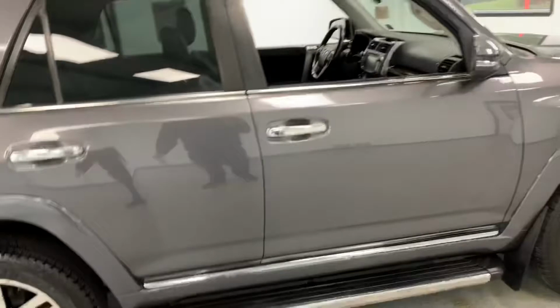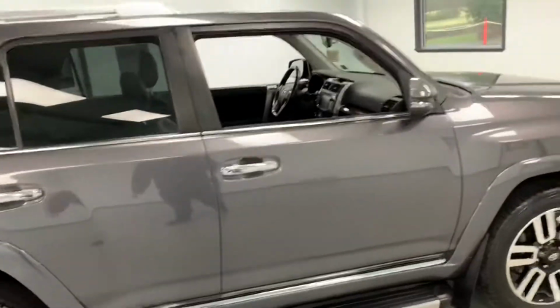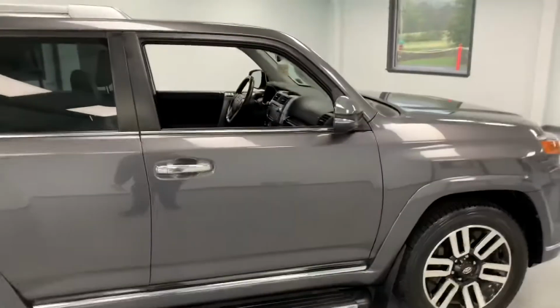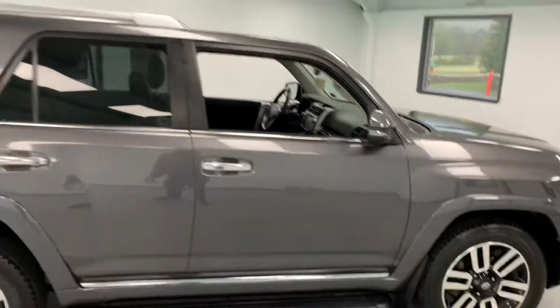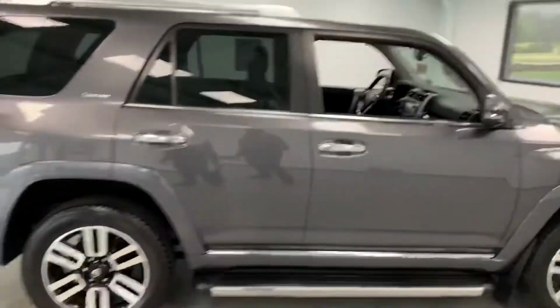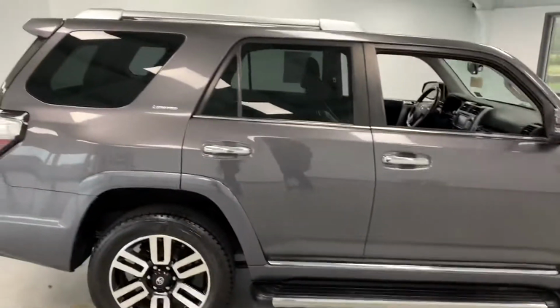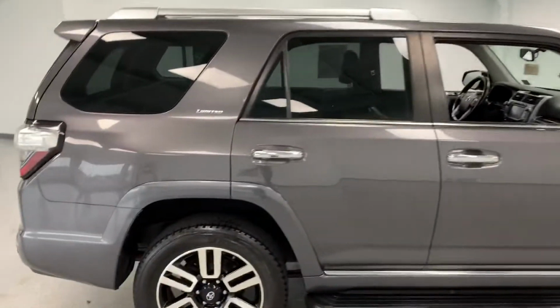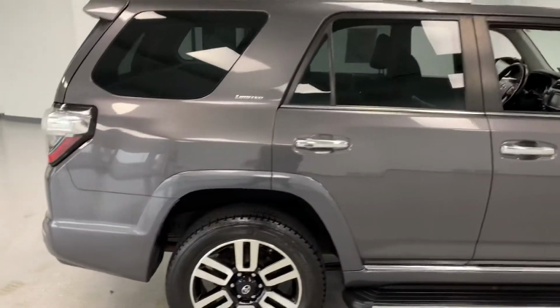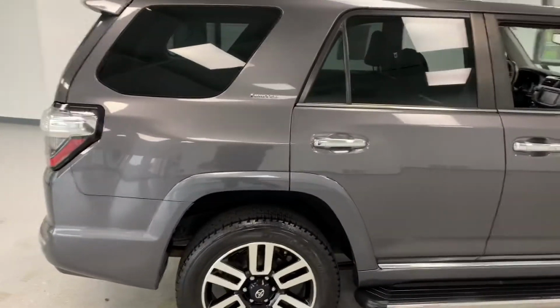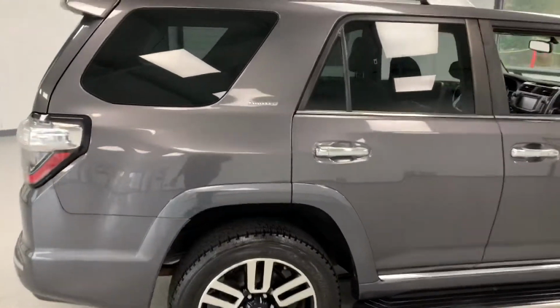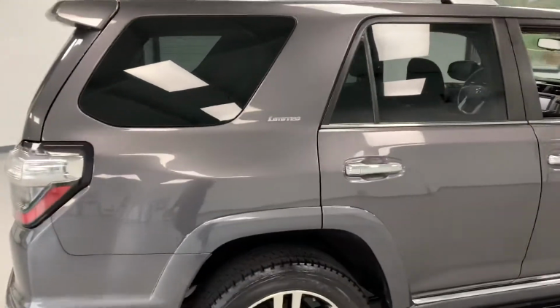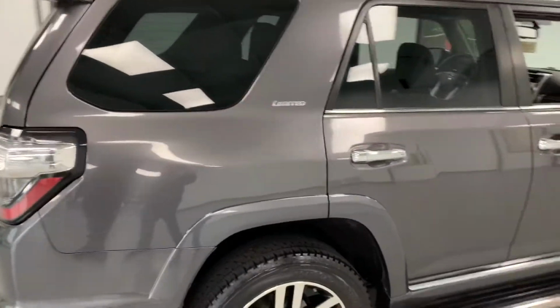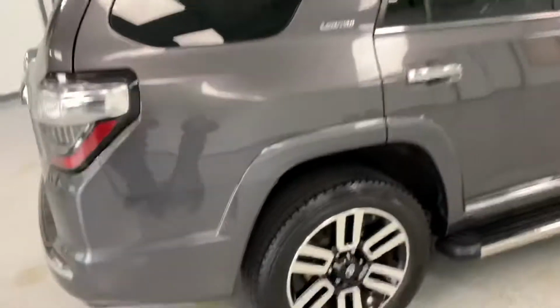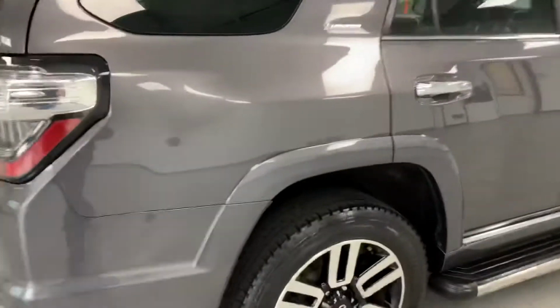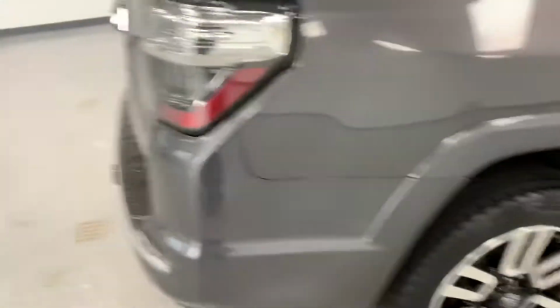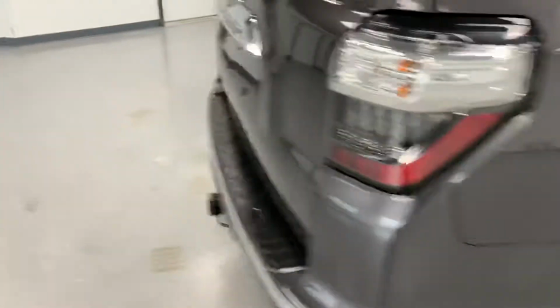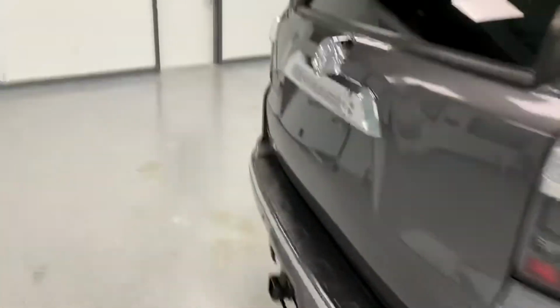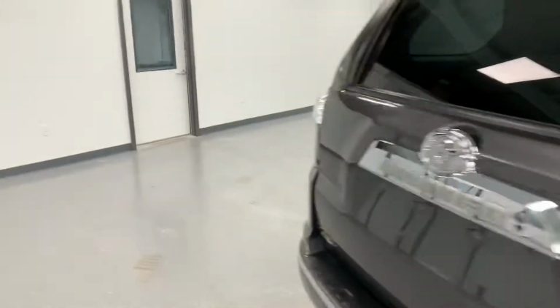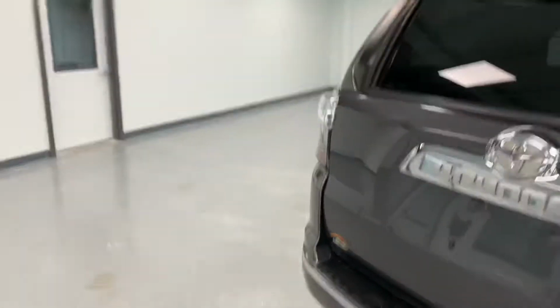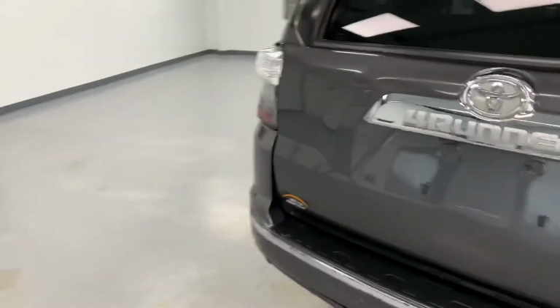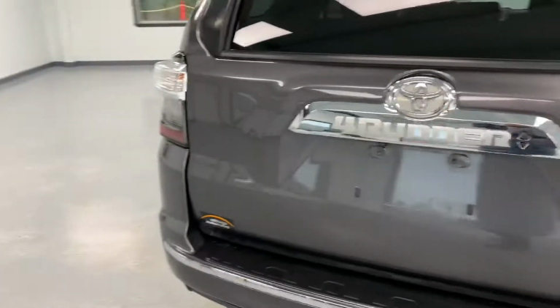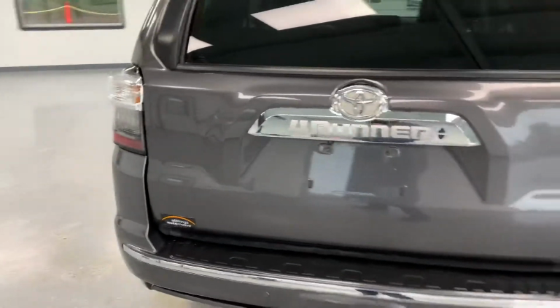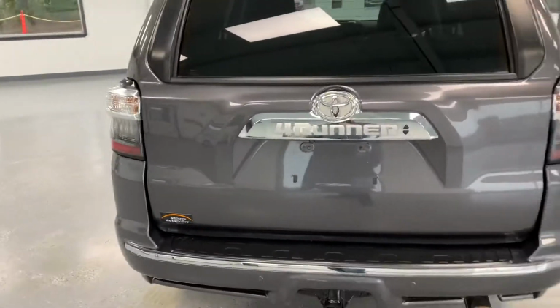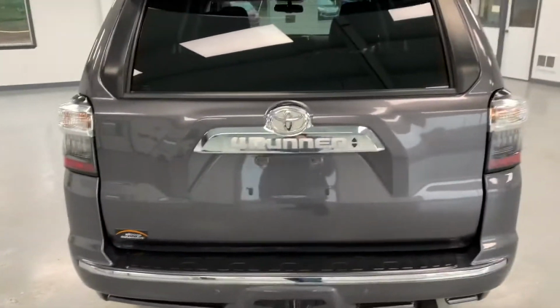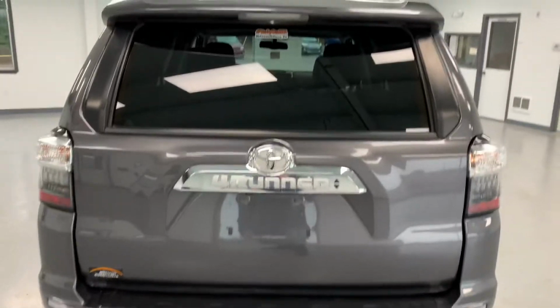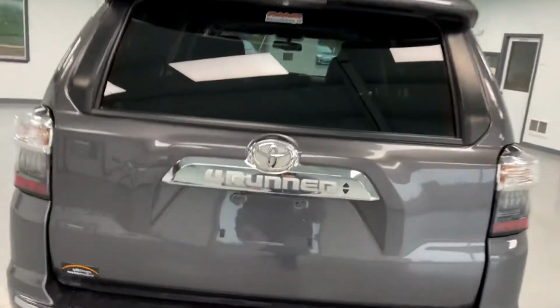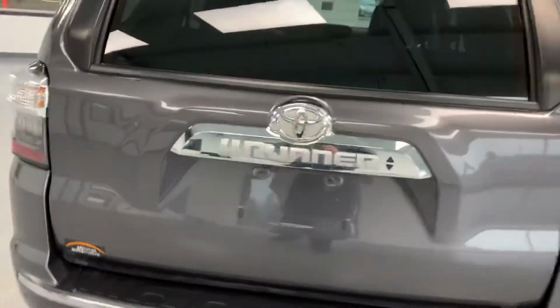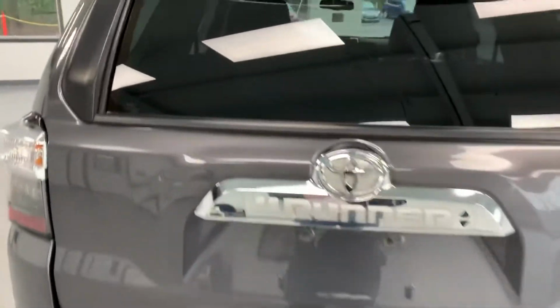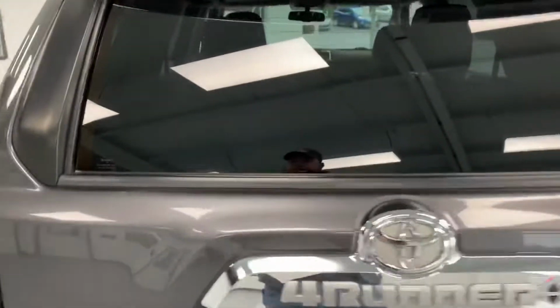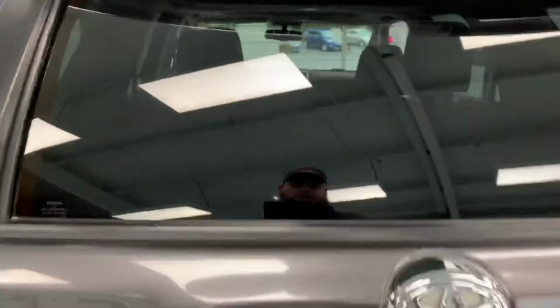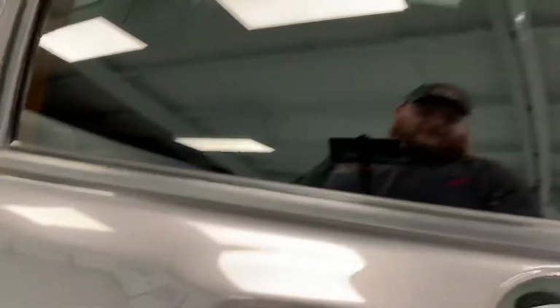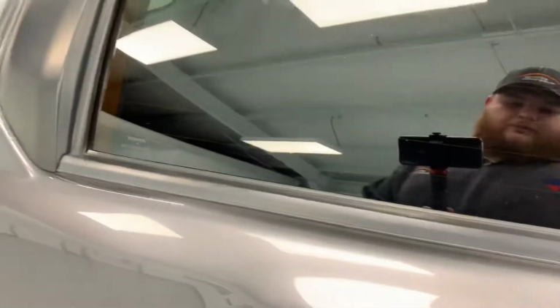Take a step back and see the full side of it. Nice metallic gray color. You can see it is a Limited trim. Taking a walk around to the back — big hatch on this. I think this one actually has the power sliding rear window as well.